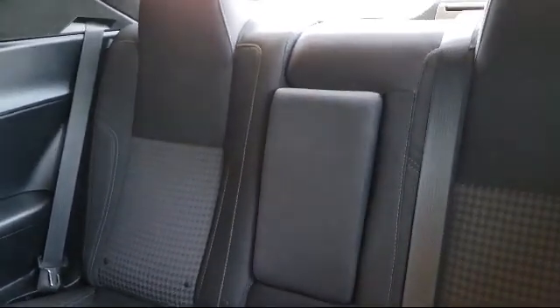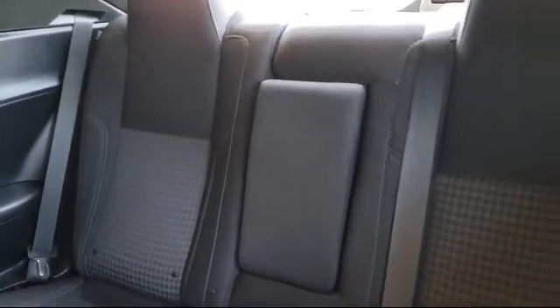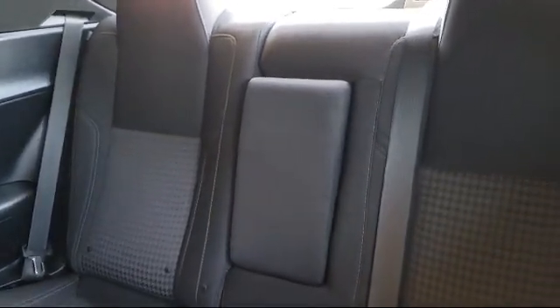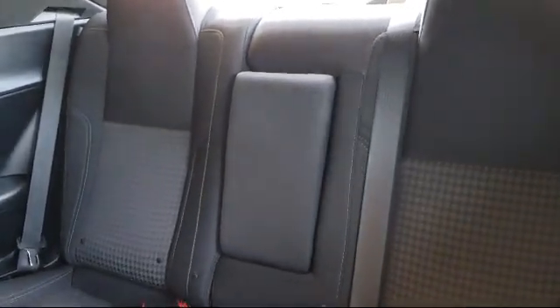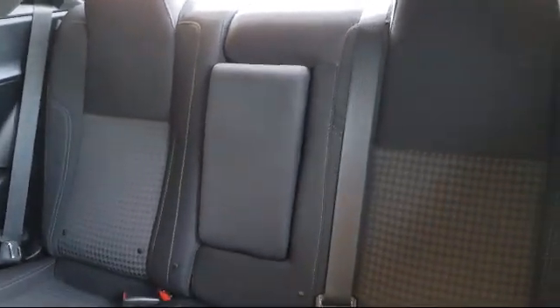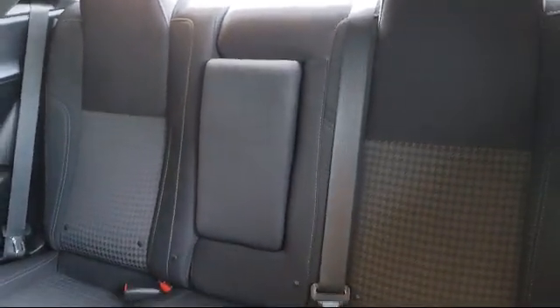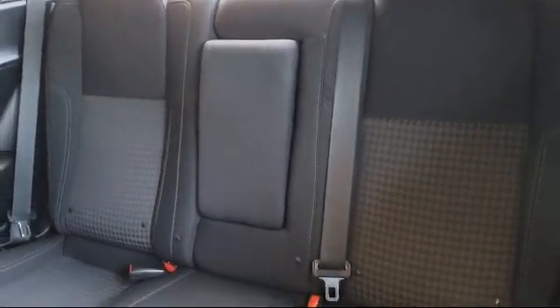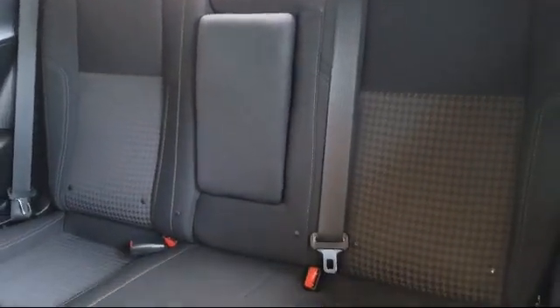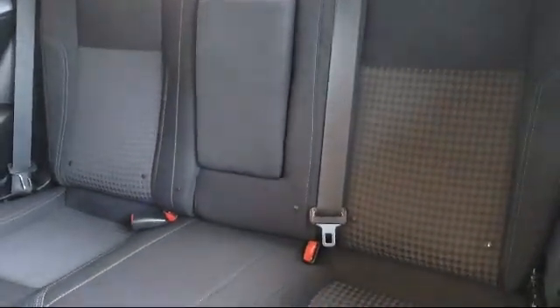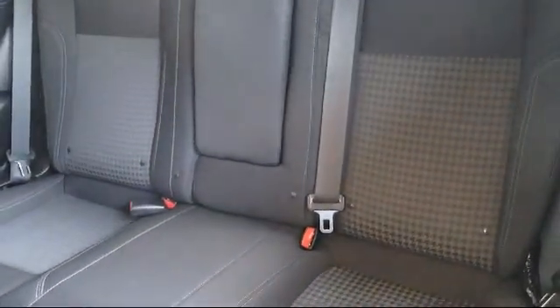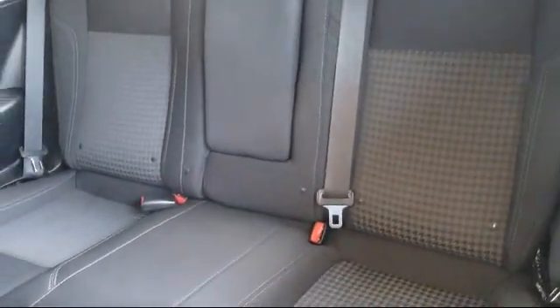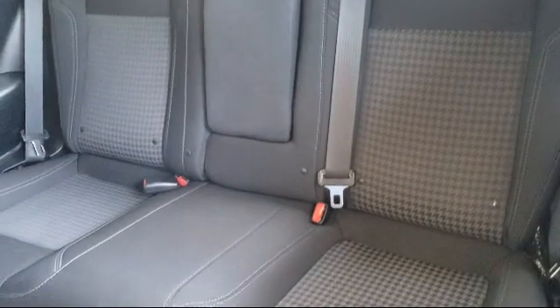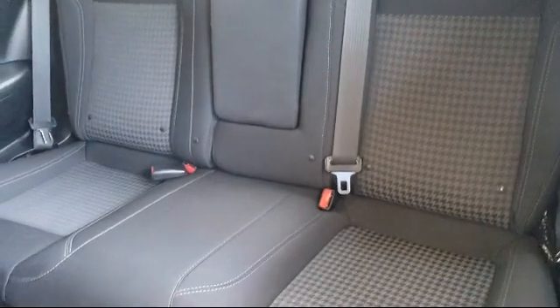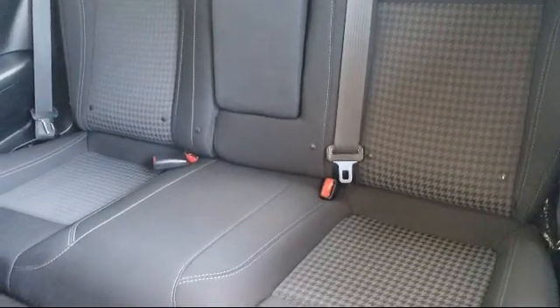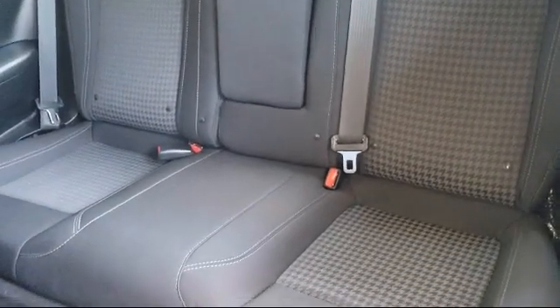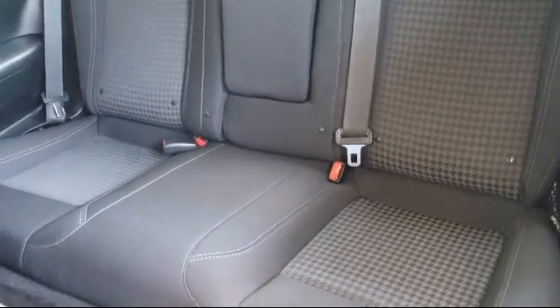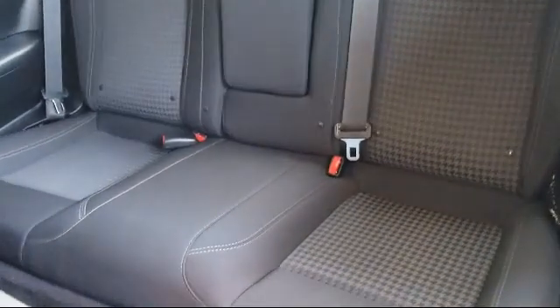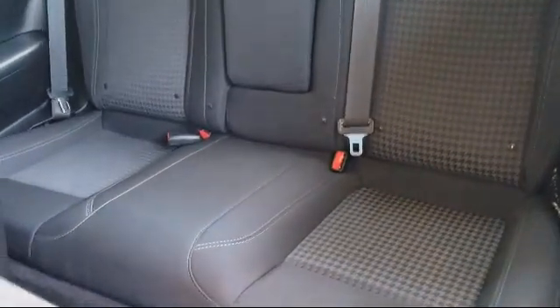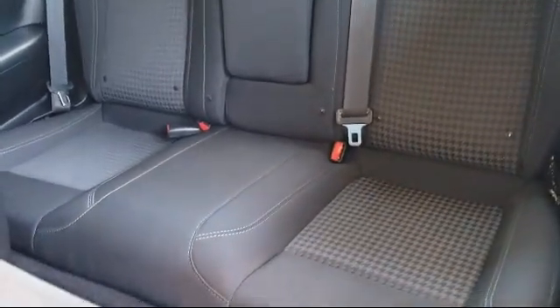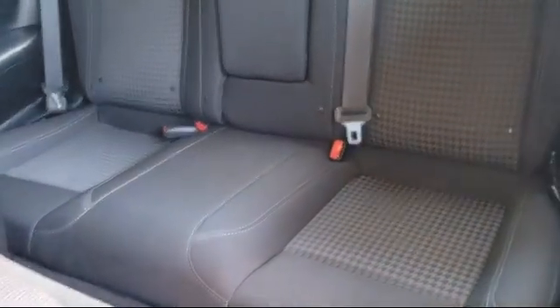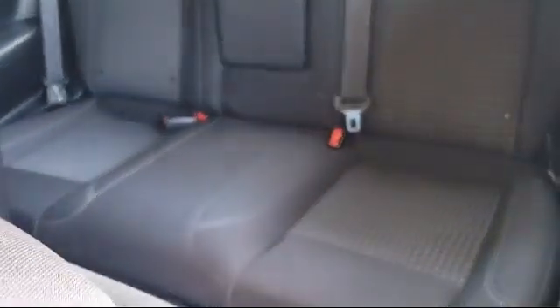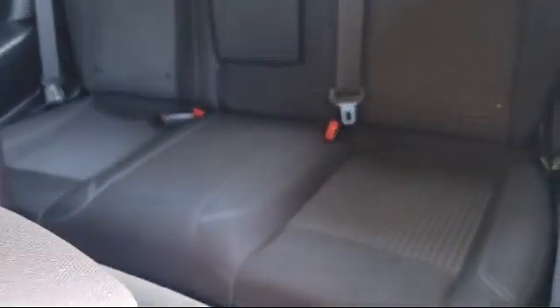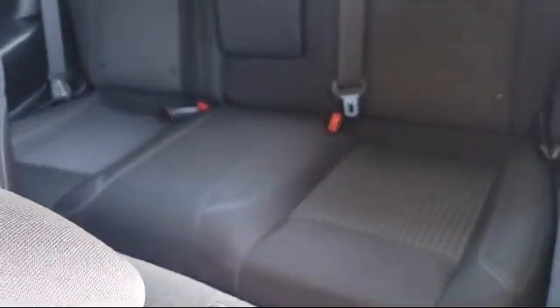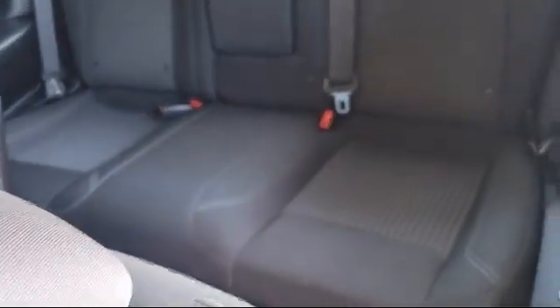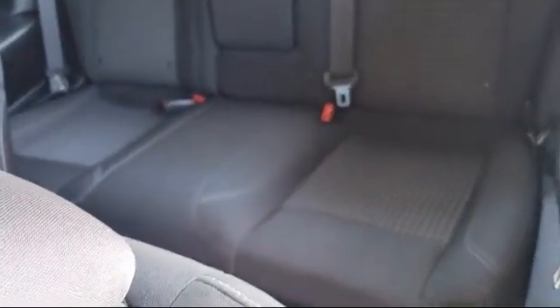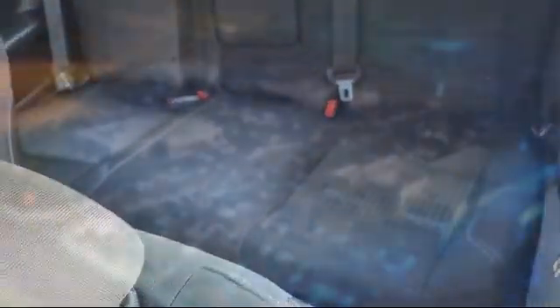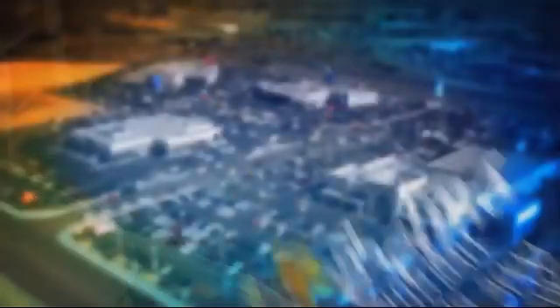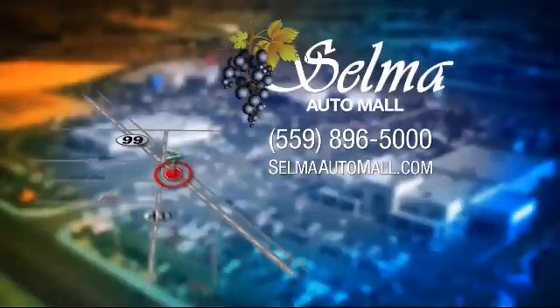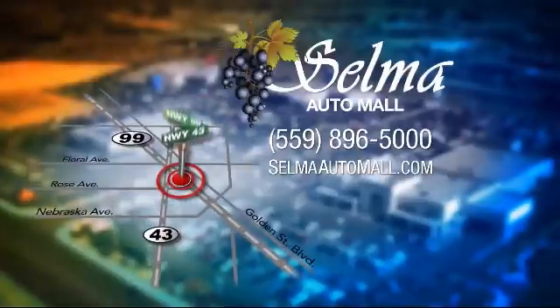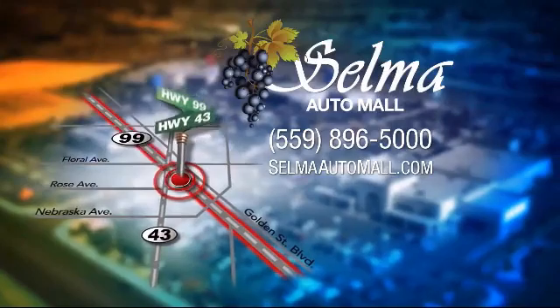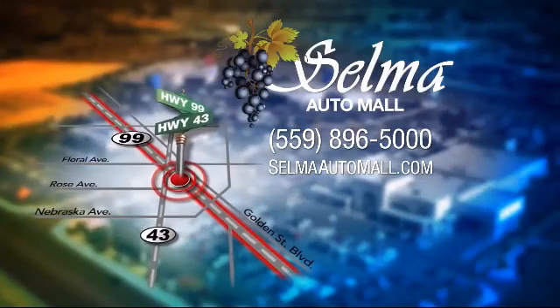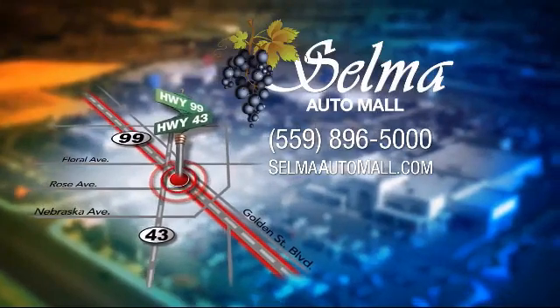With a replica of an 1880 steam locomotive chugging around a 20-acre lot, complete with two tunnels, koi ponds, waterfalls, and a bounce house, the Selma Auto Mall offers a unique shopping experience not offered by any other dealer in the valley.